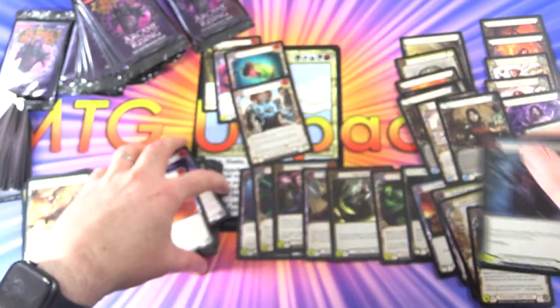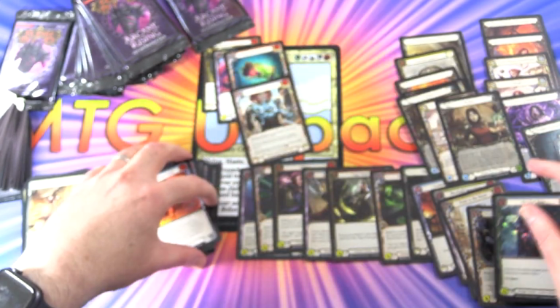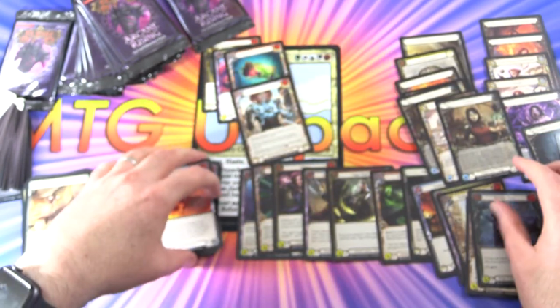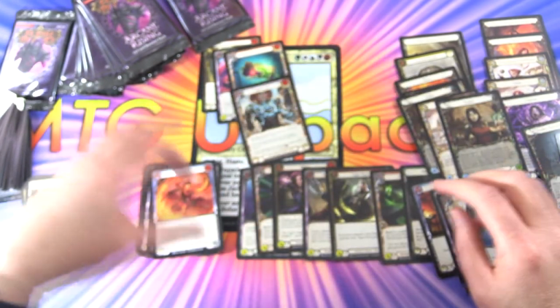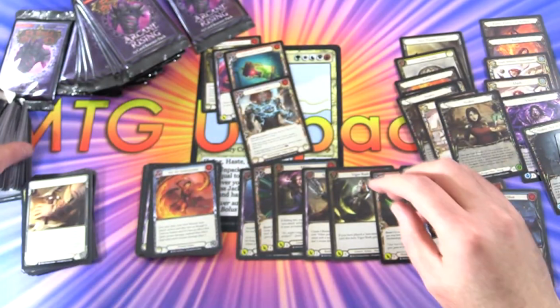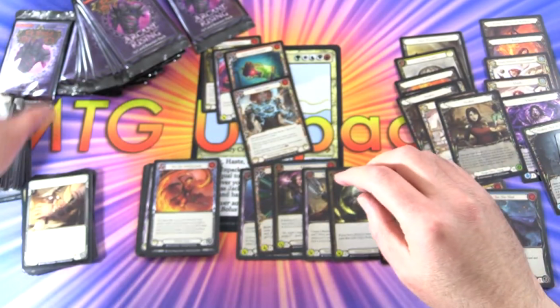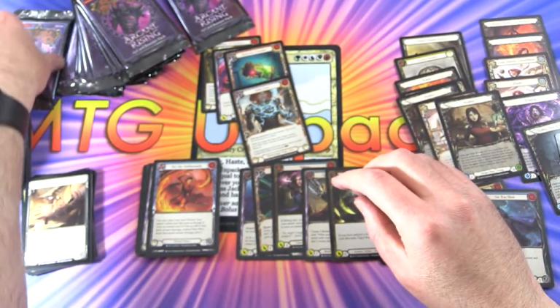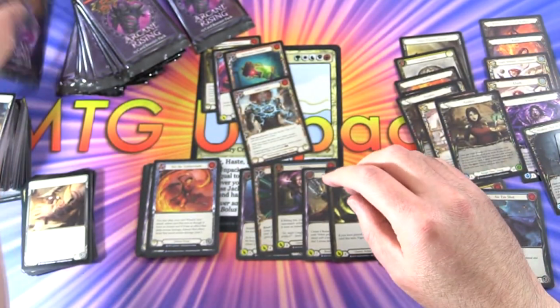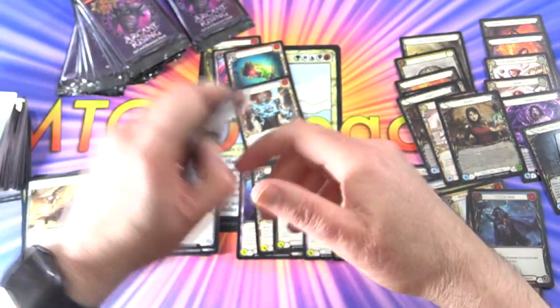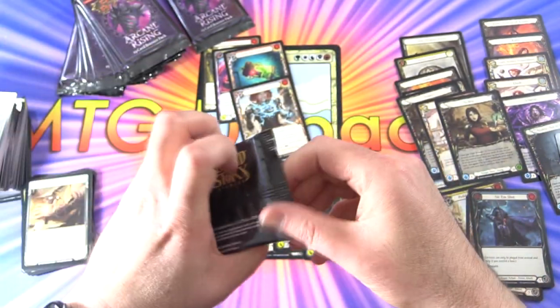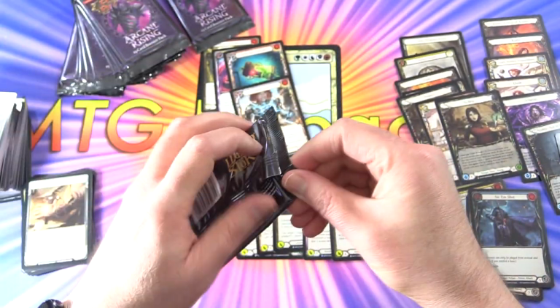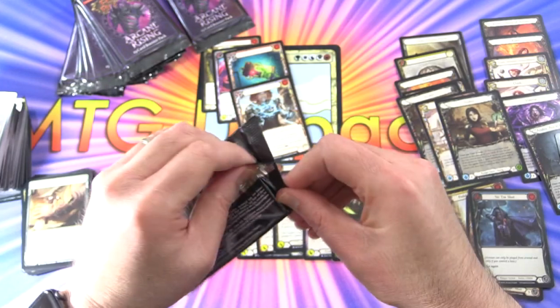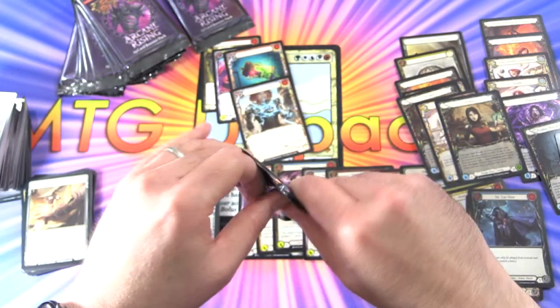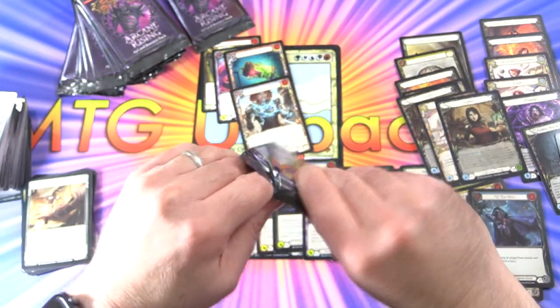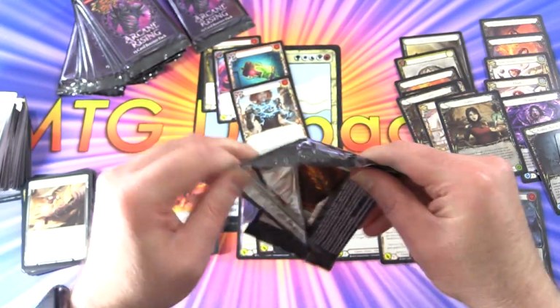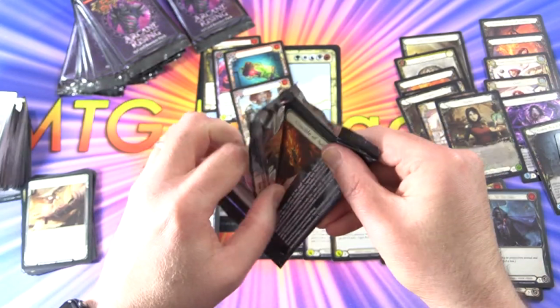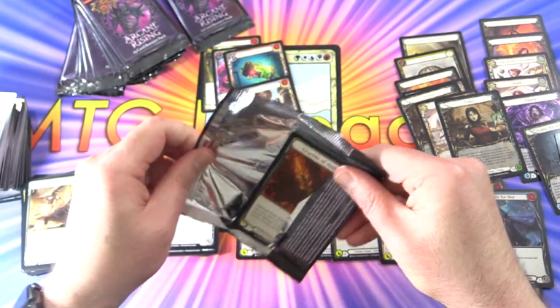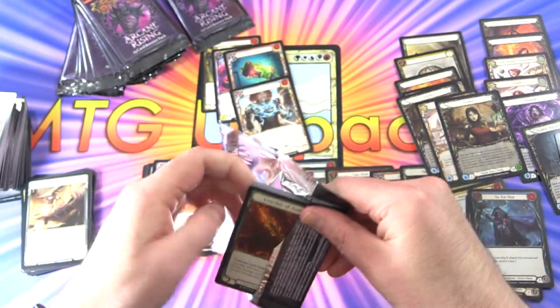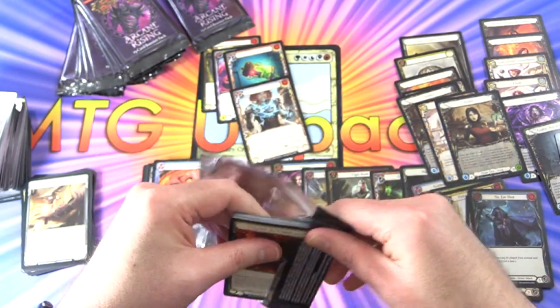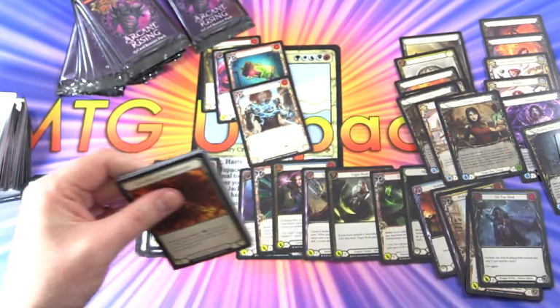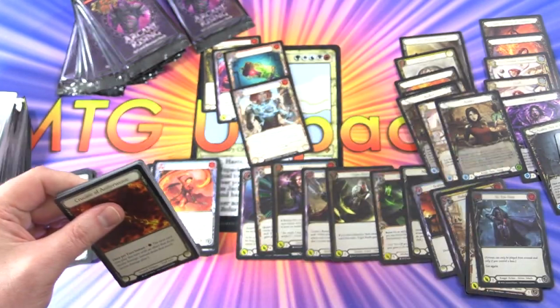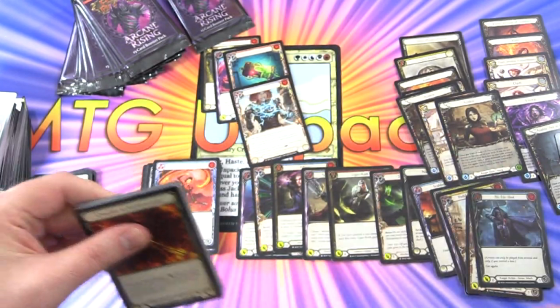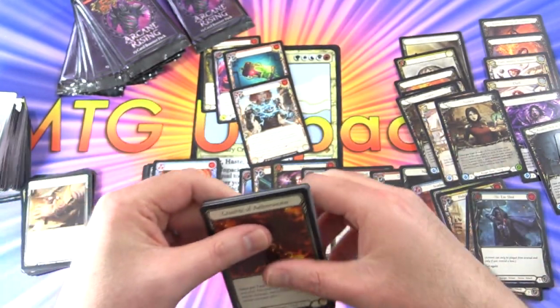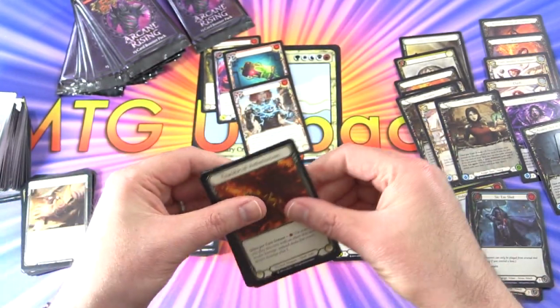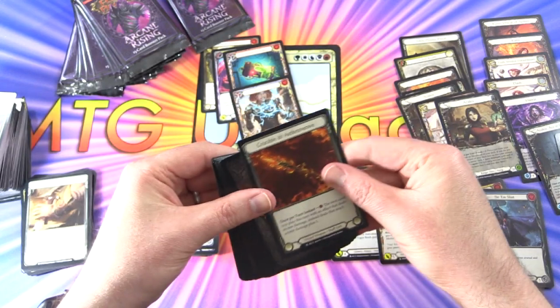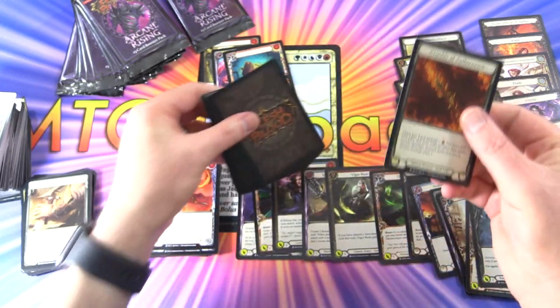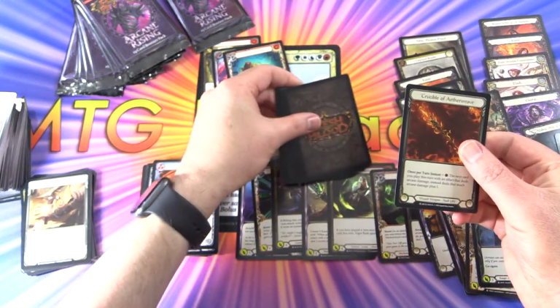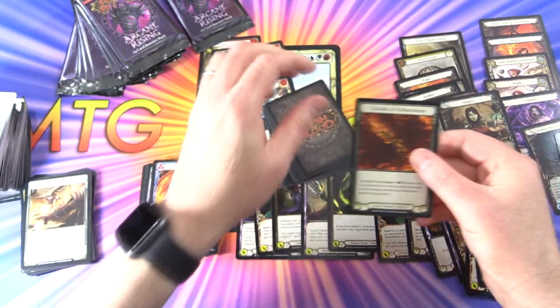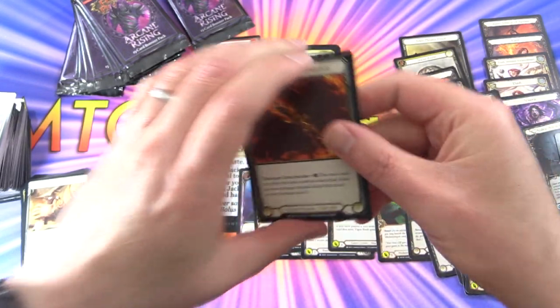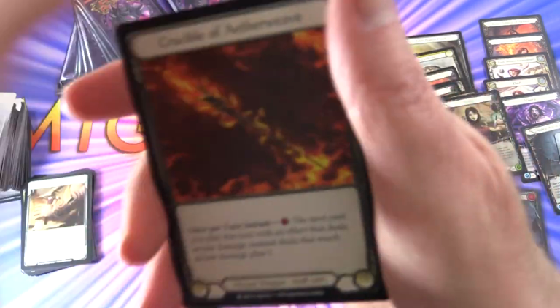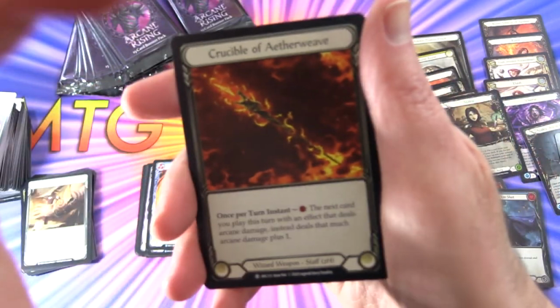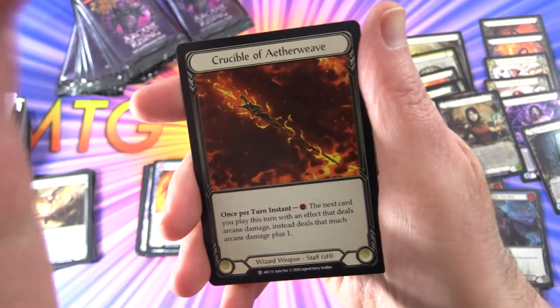It seems like most of the foils are just commons, which is pretty much the case in Magic as well — except the foils in Magic curl like Pringles.